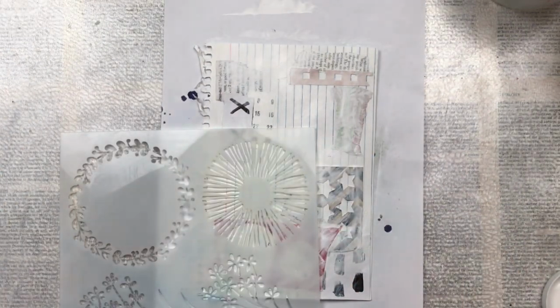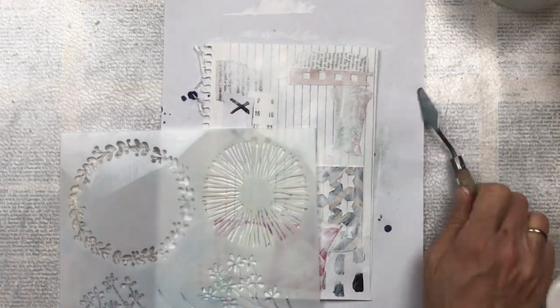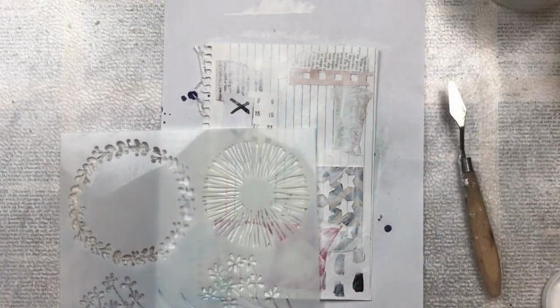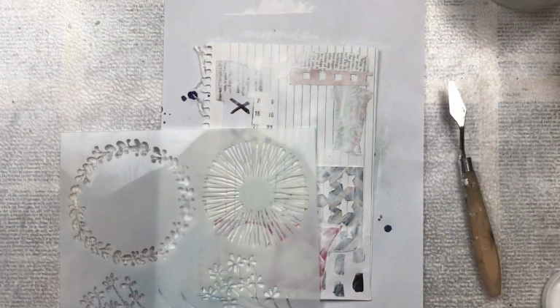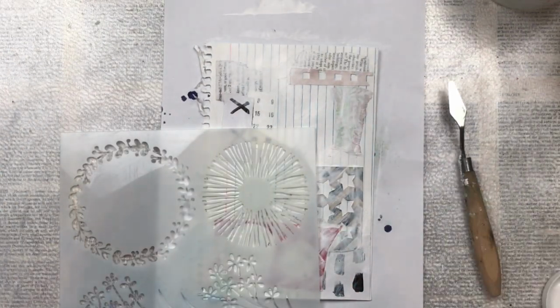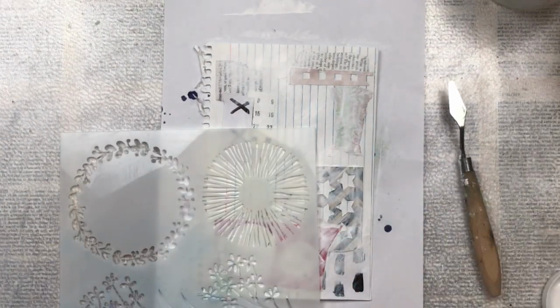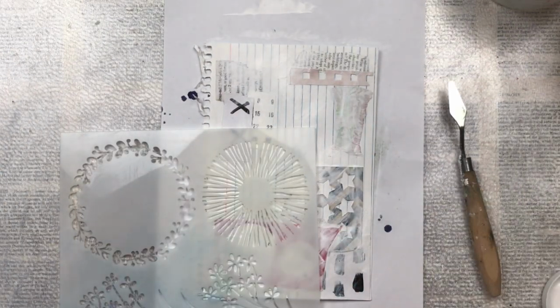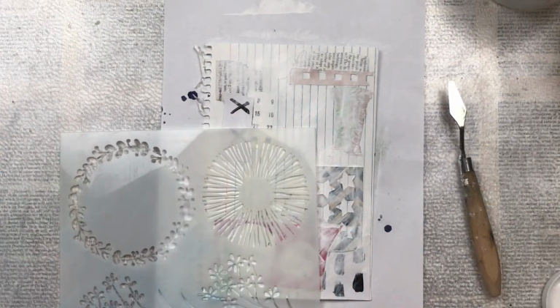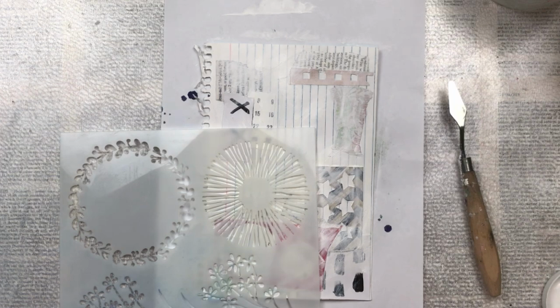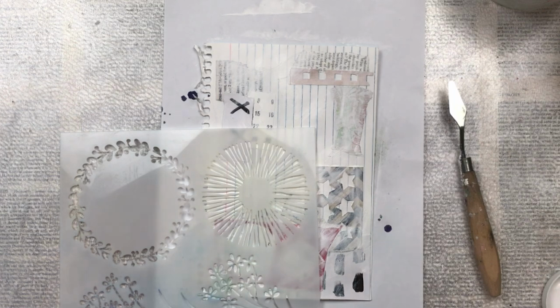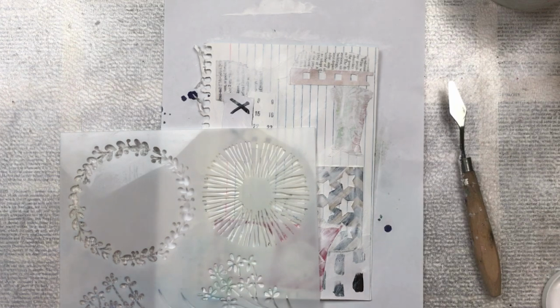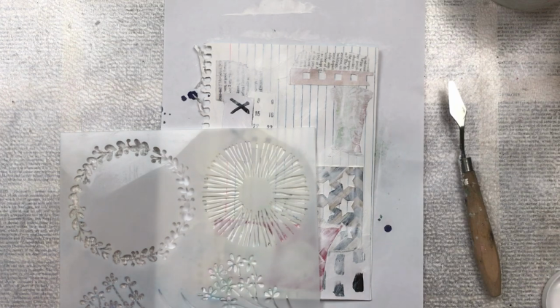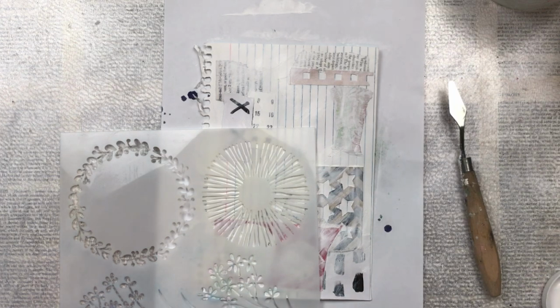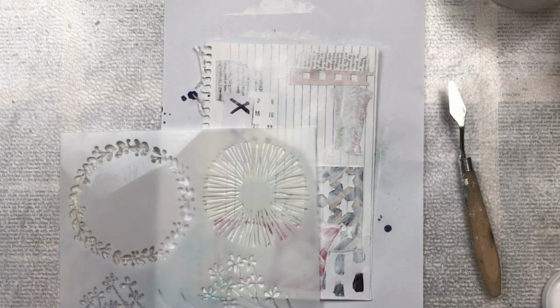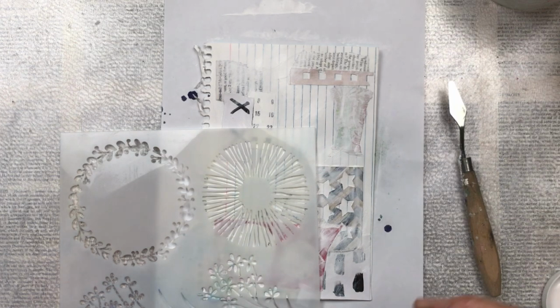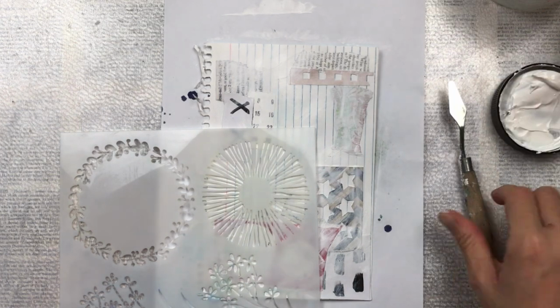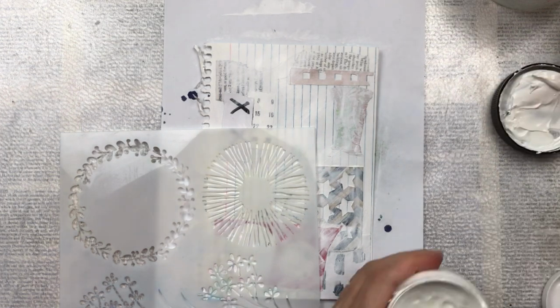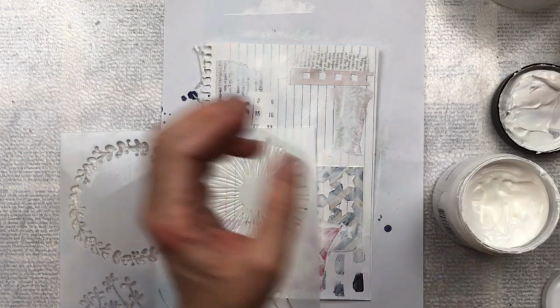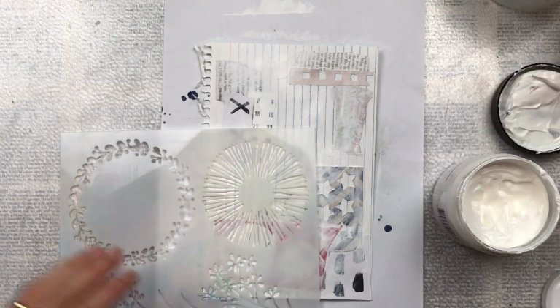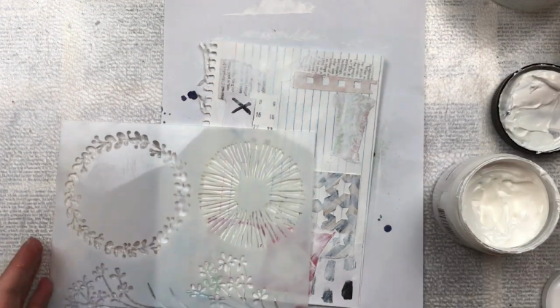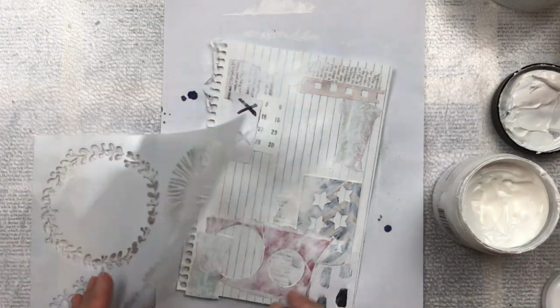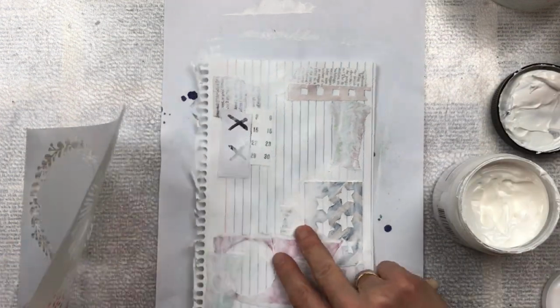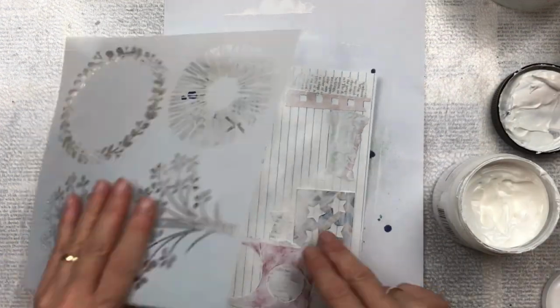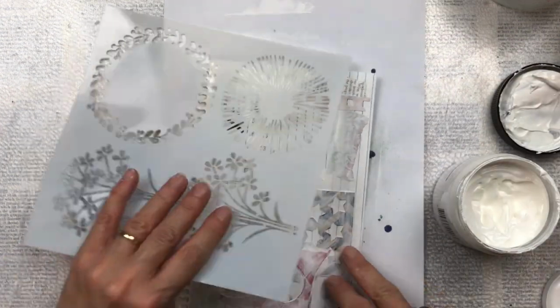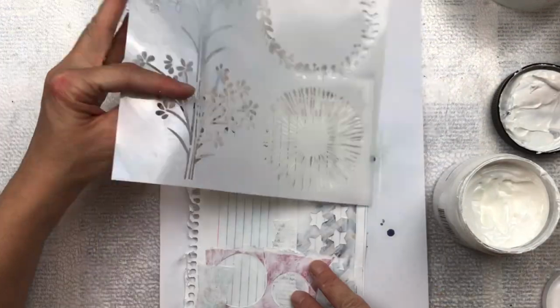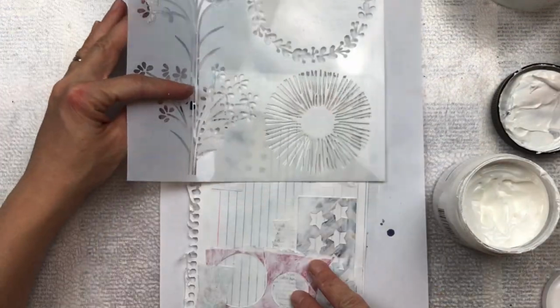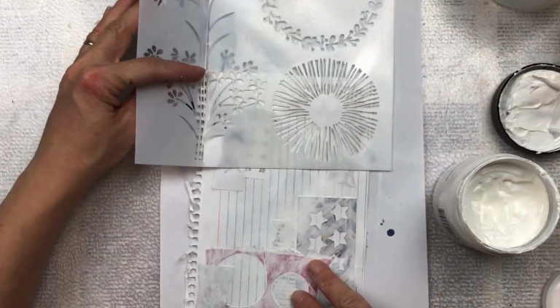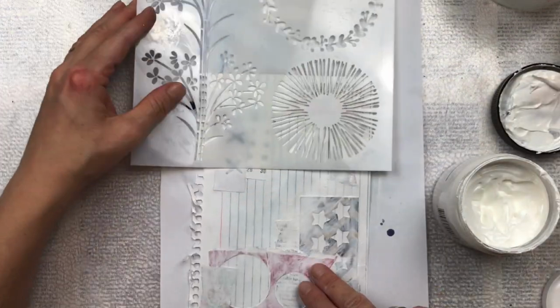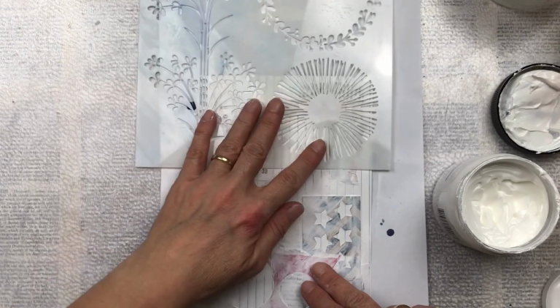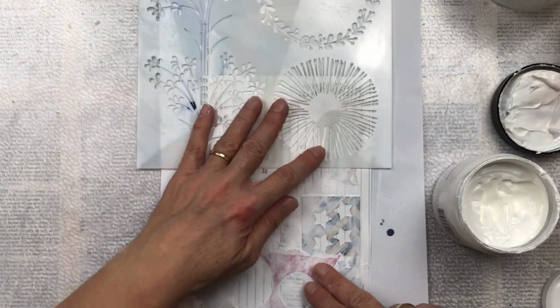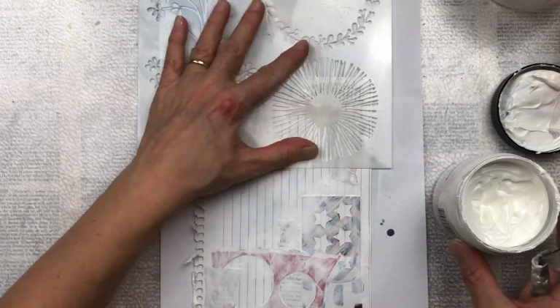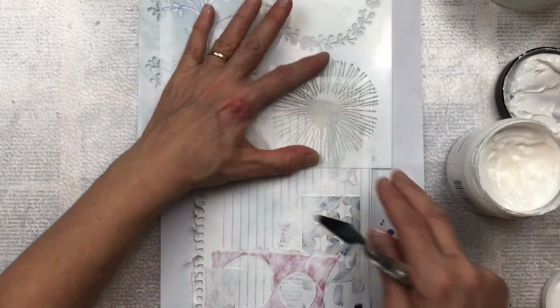I'm now going to add some additional texture with texture paste through a stencil. The stencil I'm using is from Kmart here in Australia.